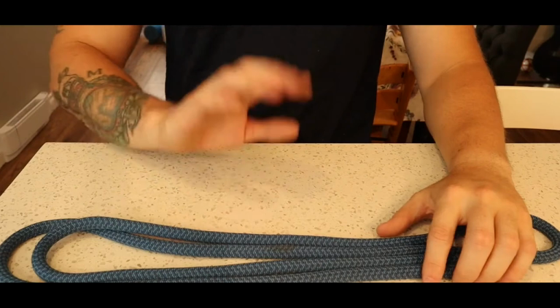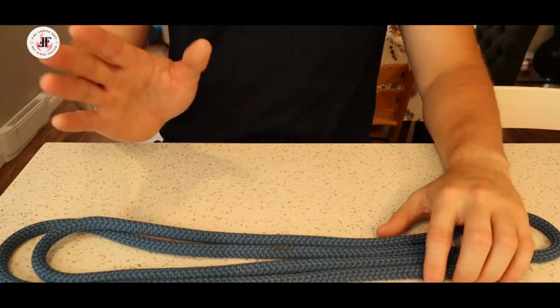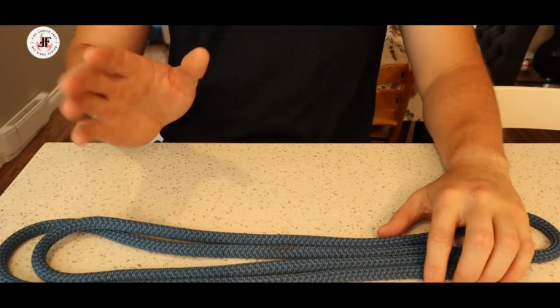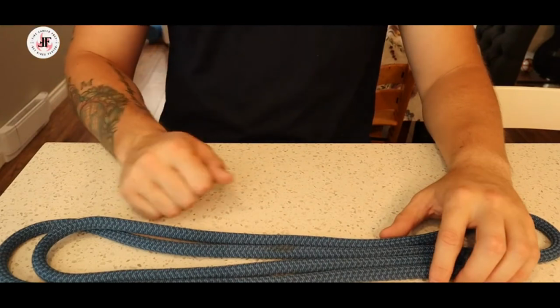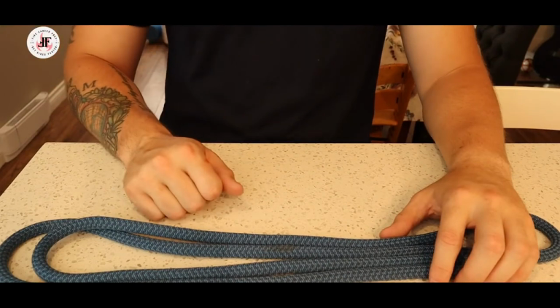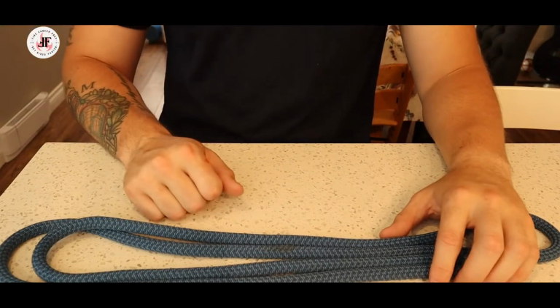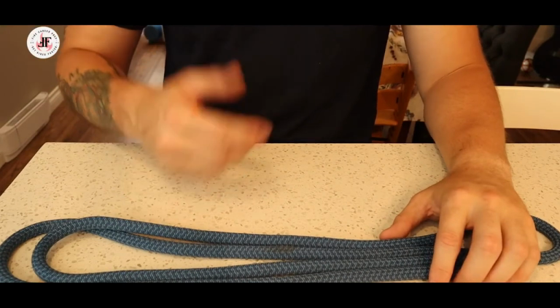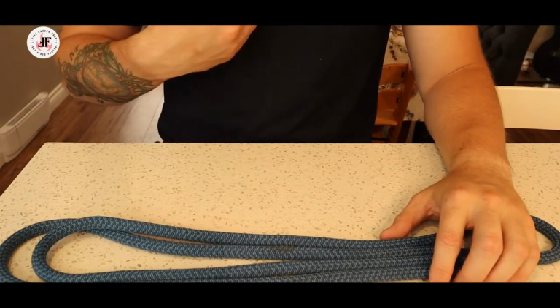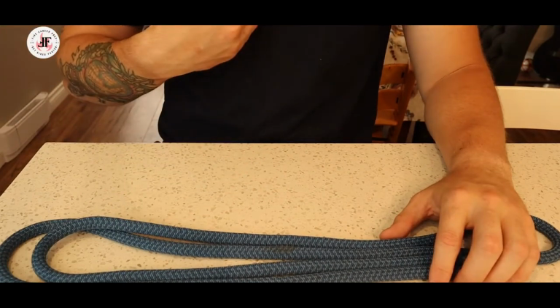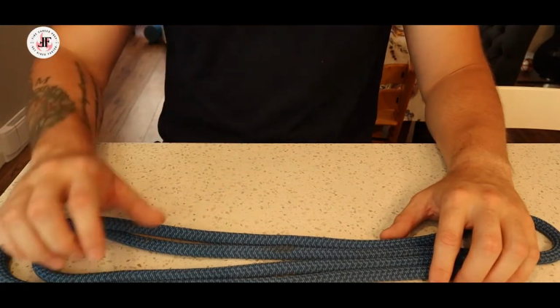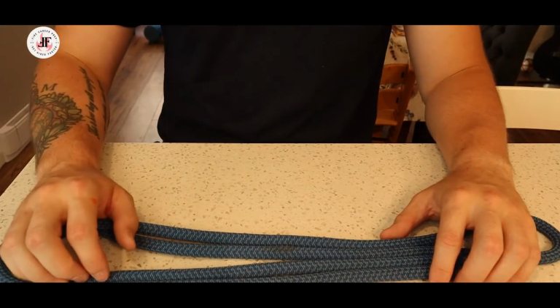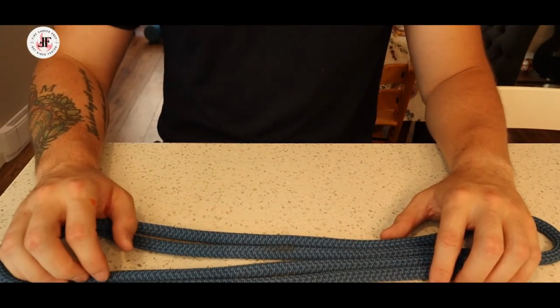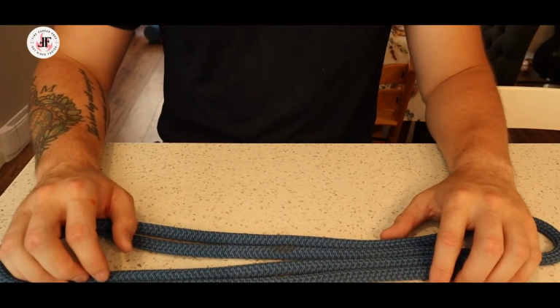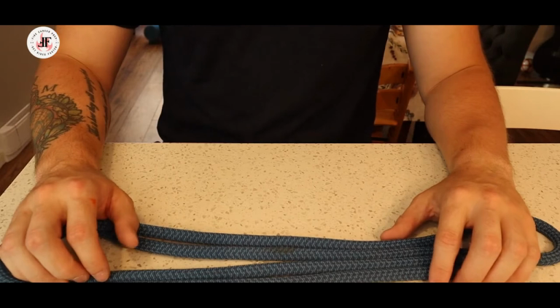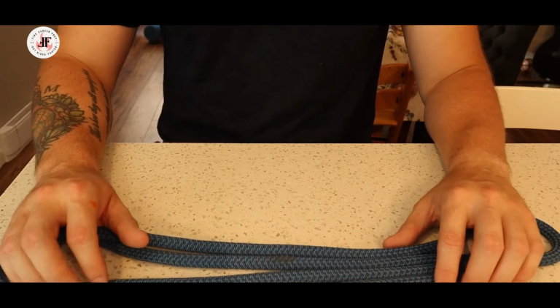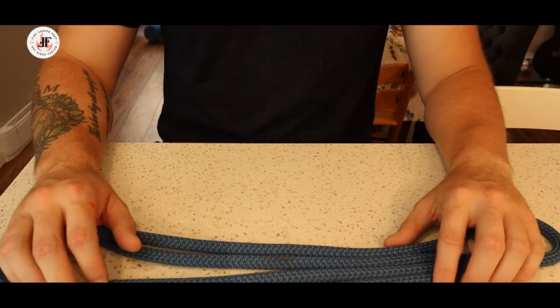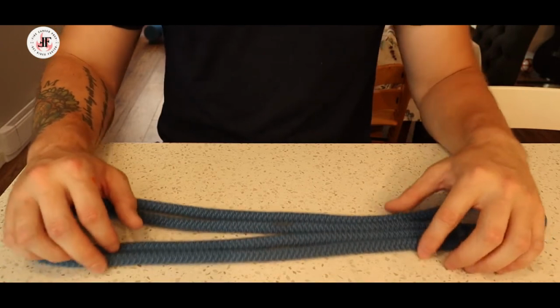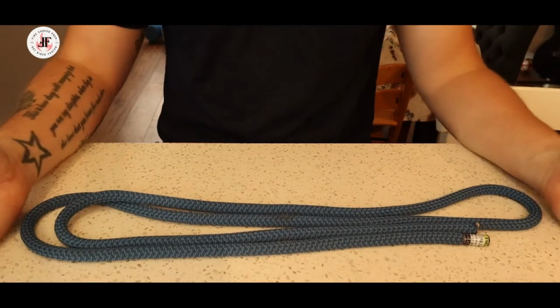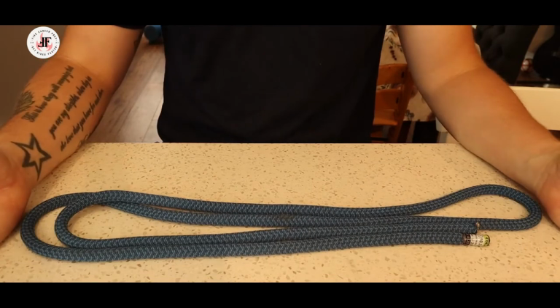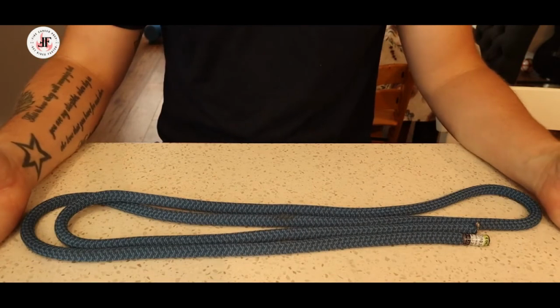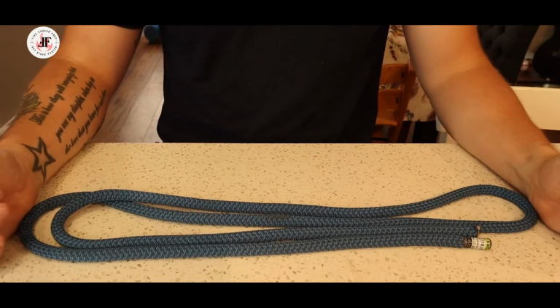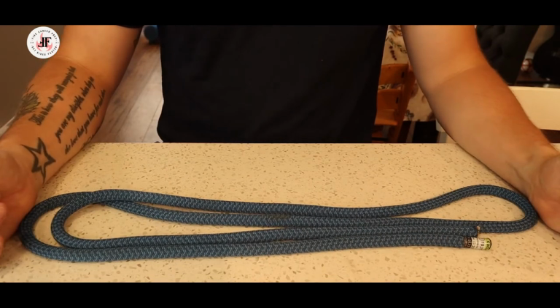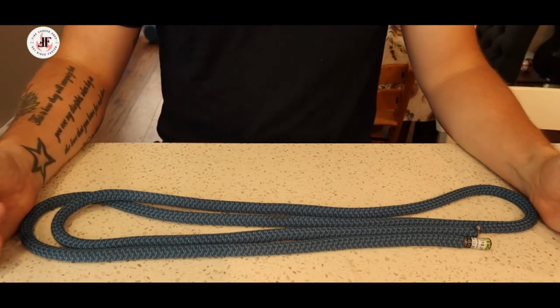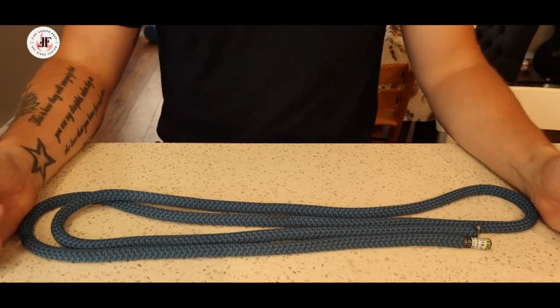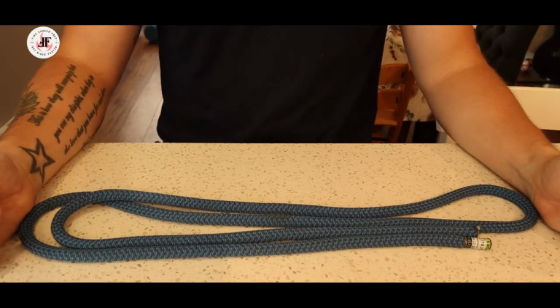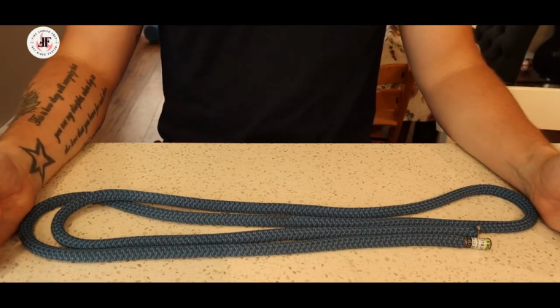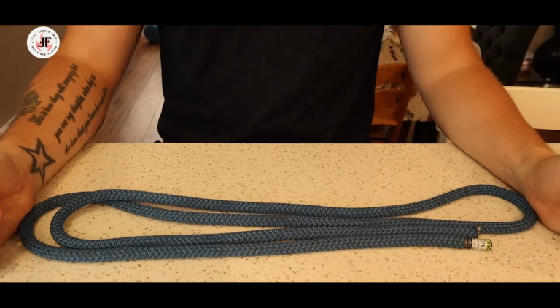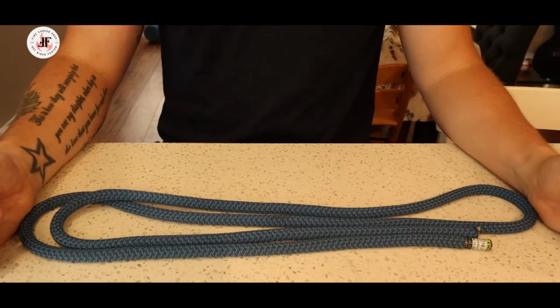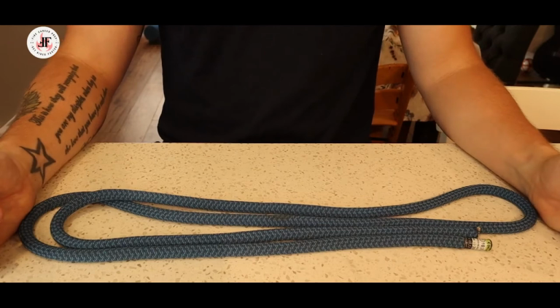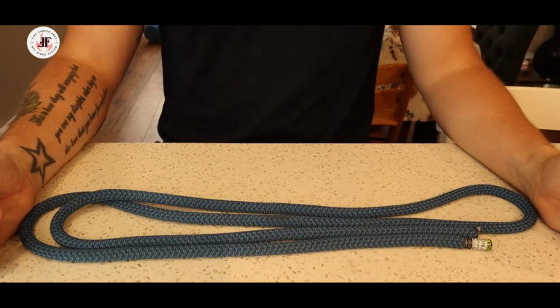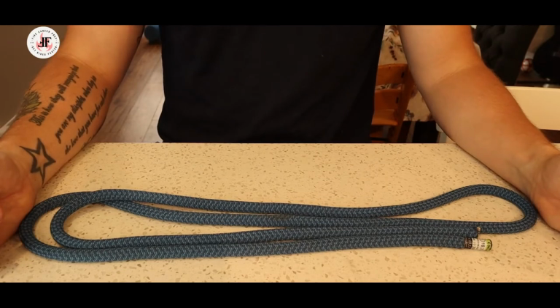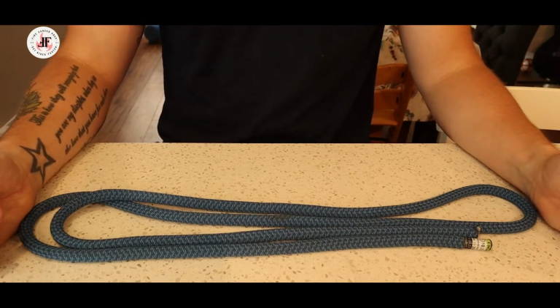Hello everyone and welcome to the channel. I'm JP from Fire Career Prep and today we're going to be looking at the overhand safety knot. It's part of our Ropes and Knot series which is part of our NFPA 1001 compilation.